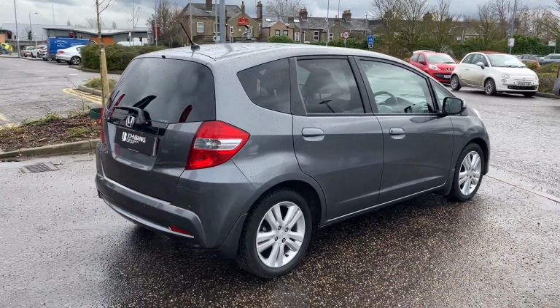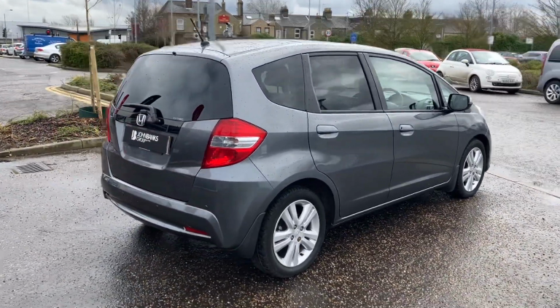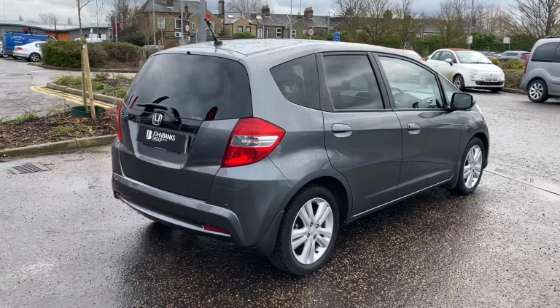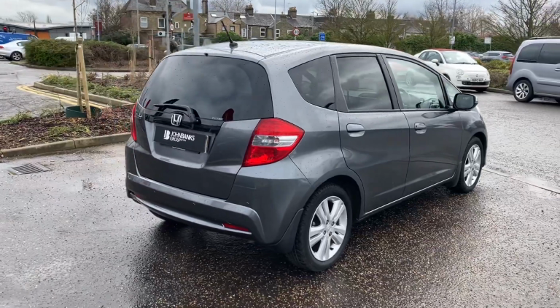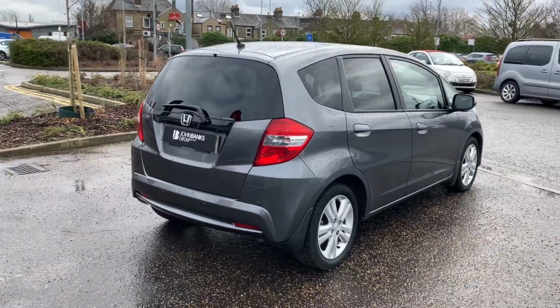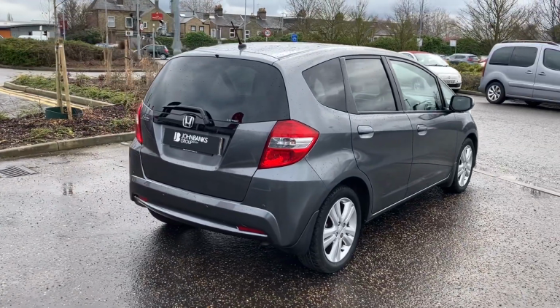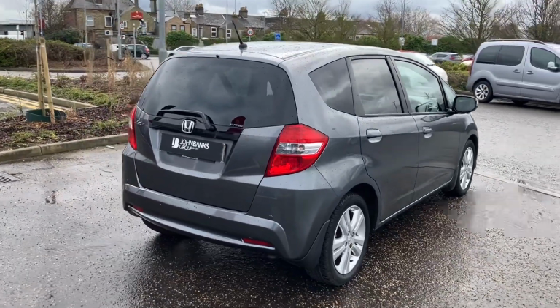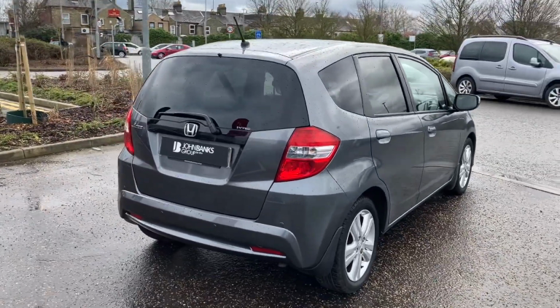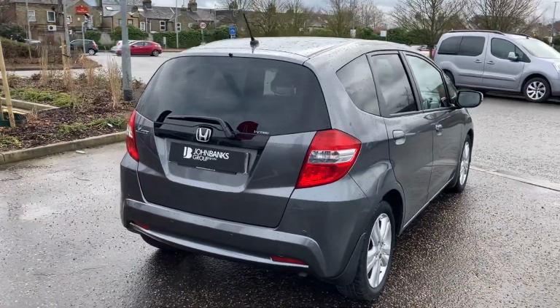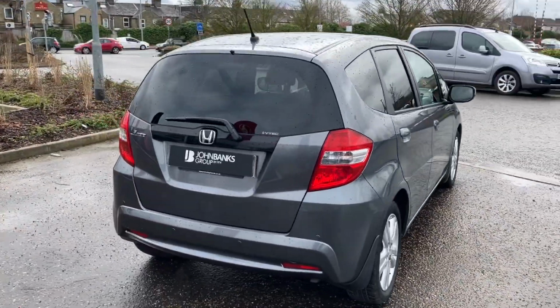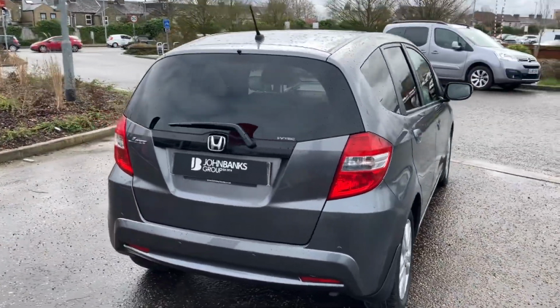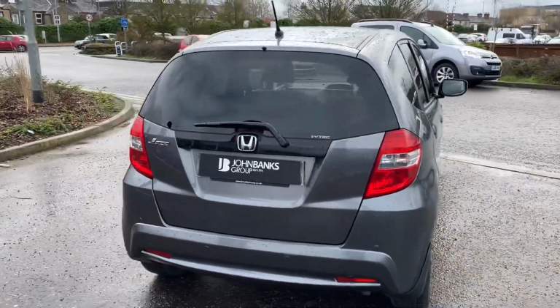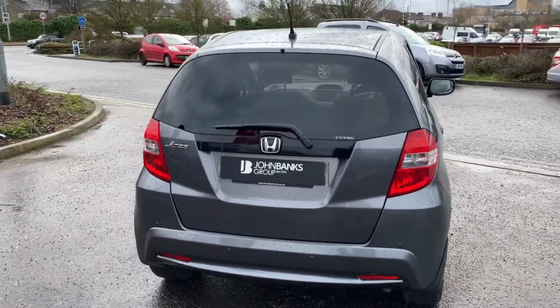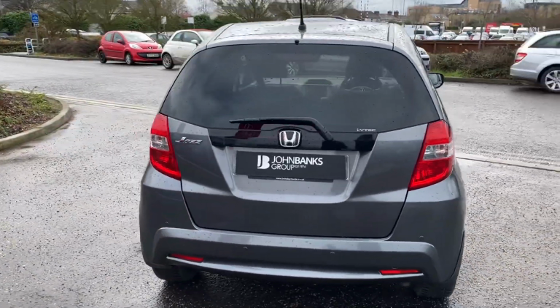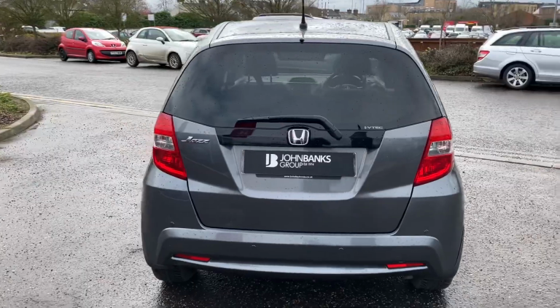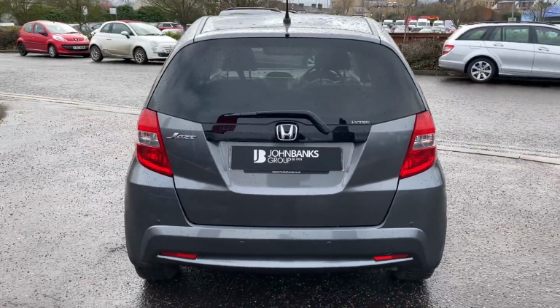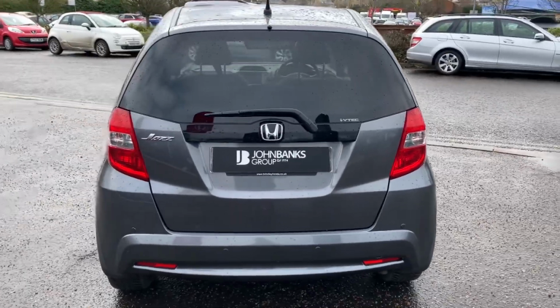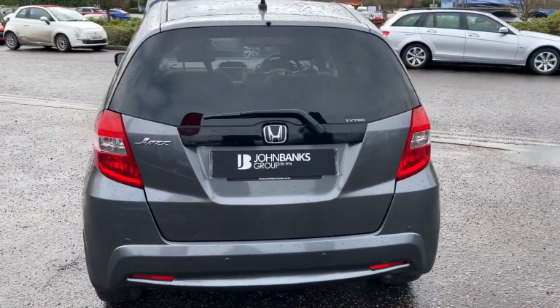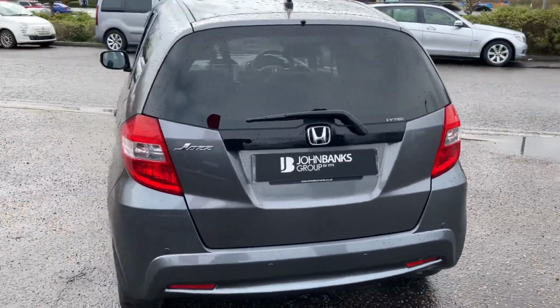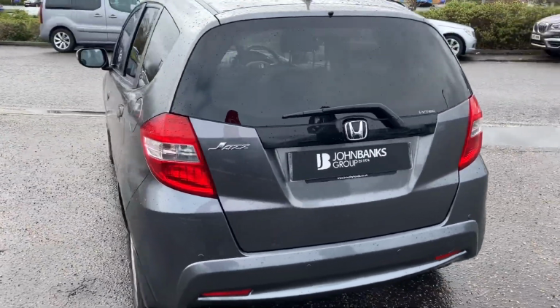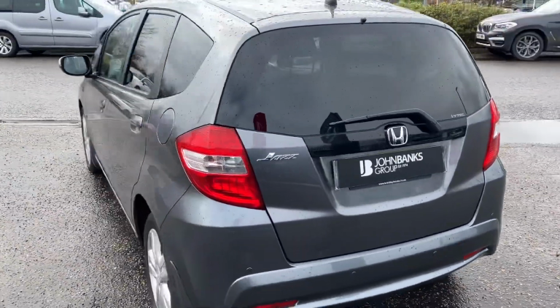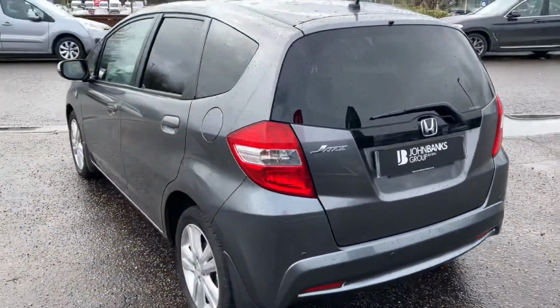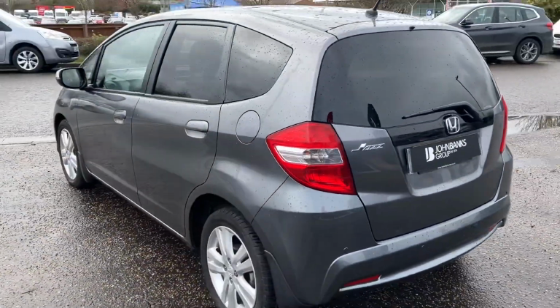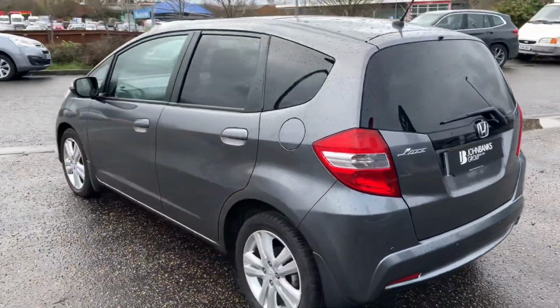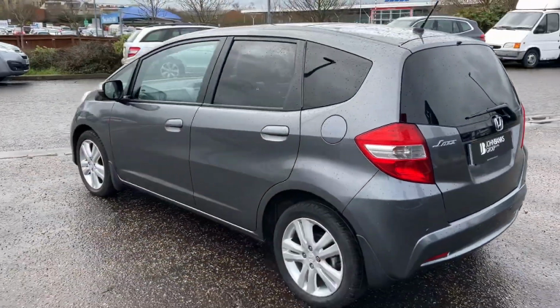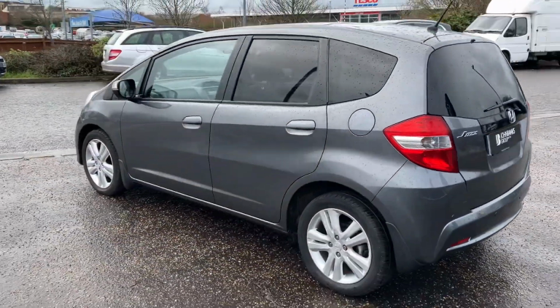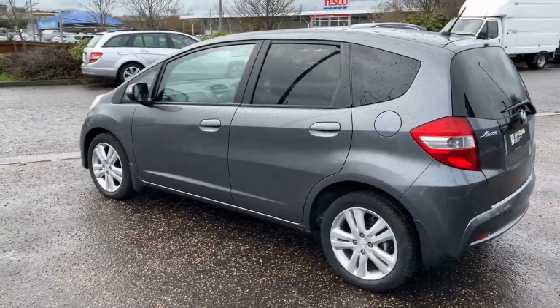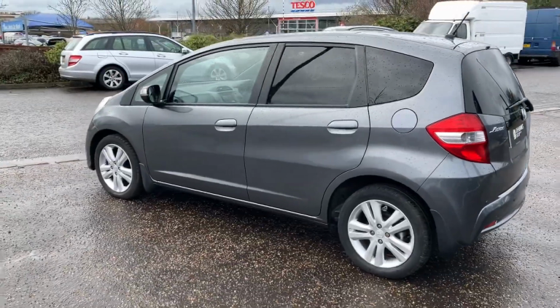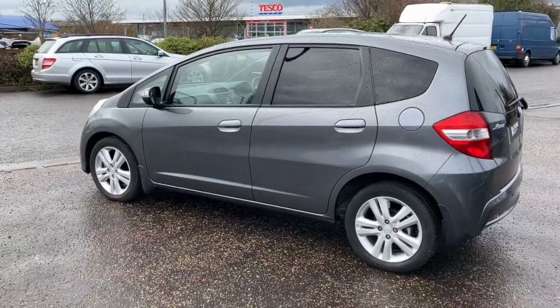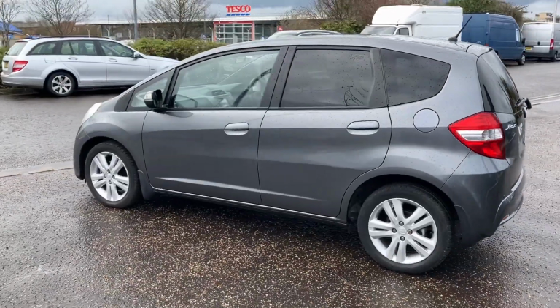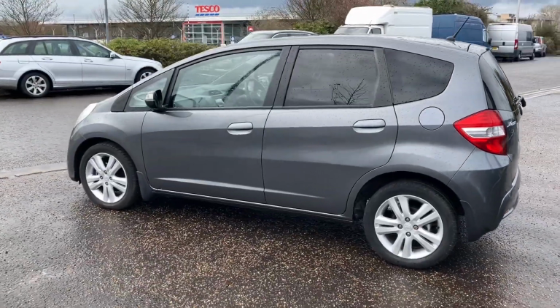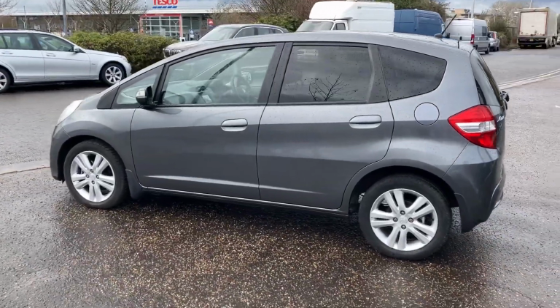We also get the tinted windows and a glass panoramic roof. This is very hard to find, so it's very rare — worth giving us a call as soon as possible if this is the car you are after.